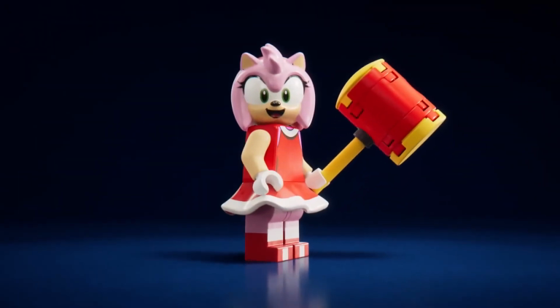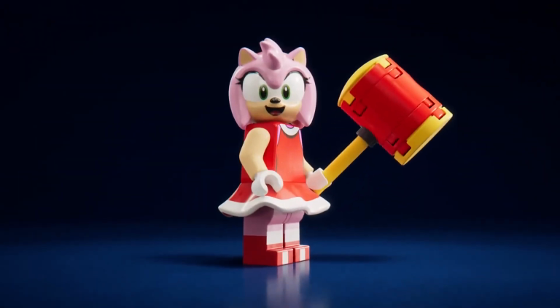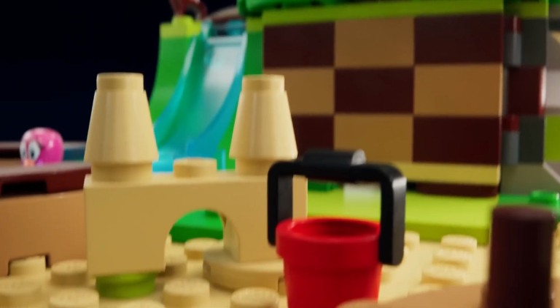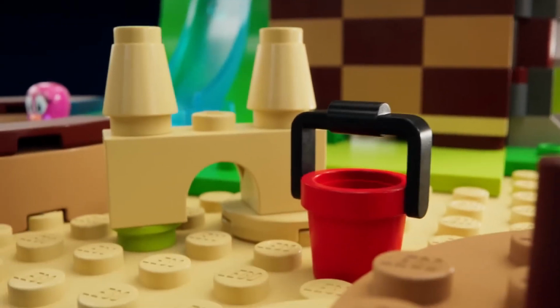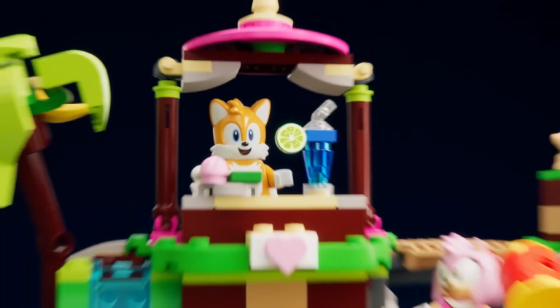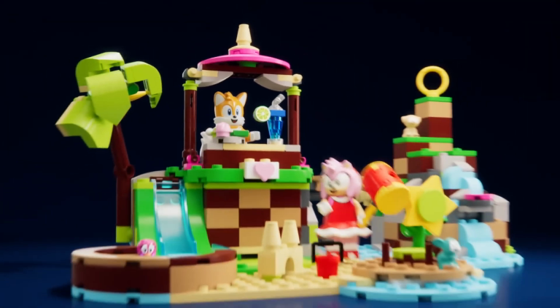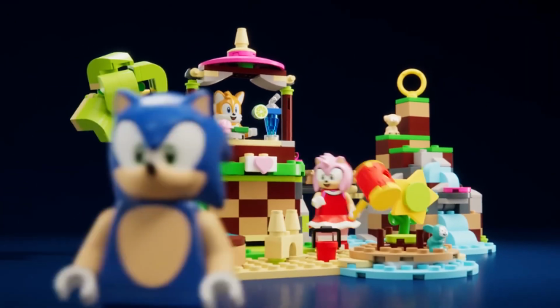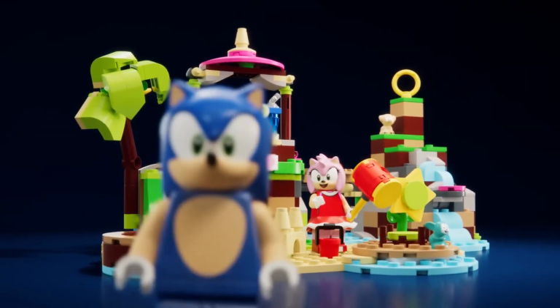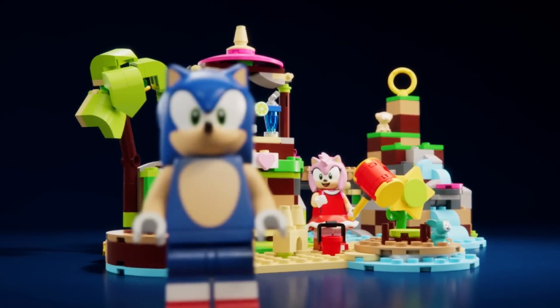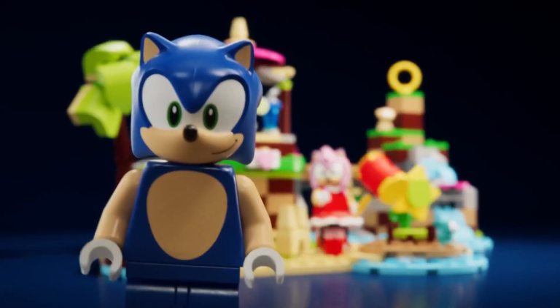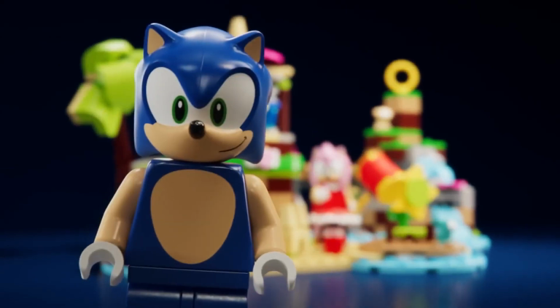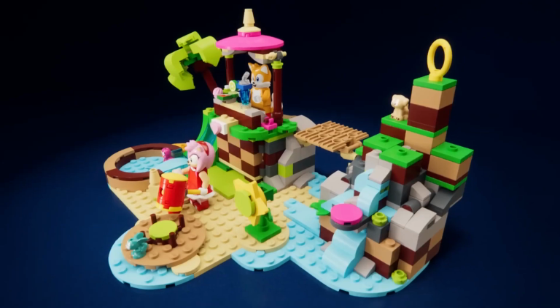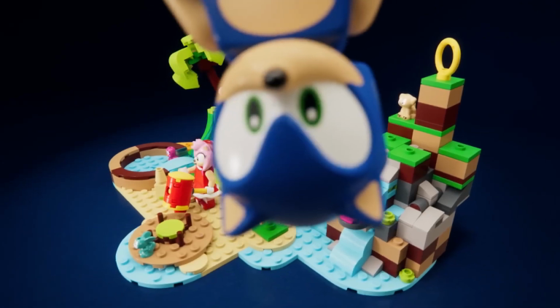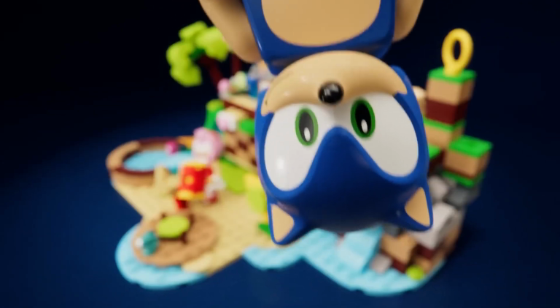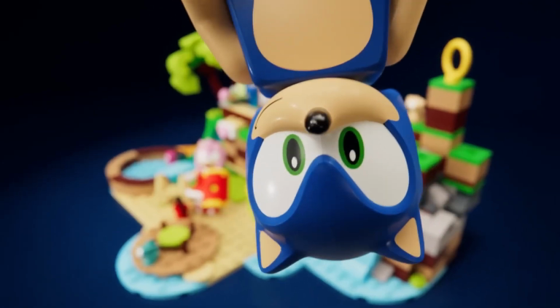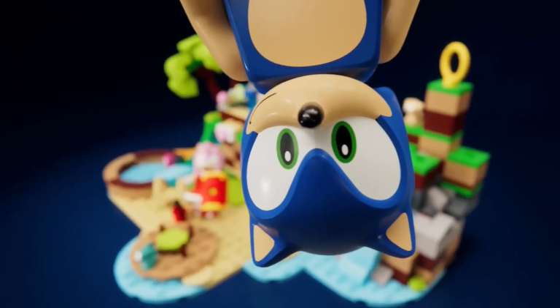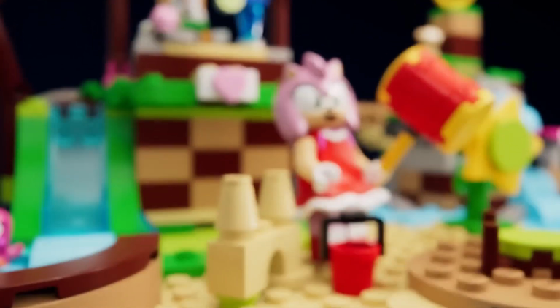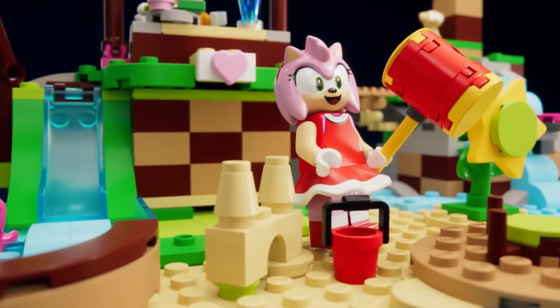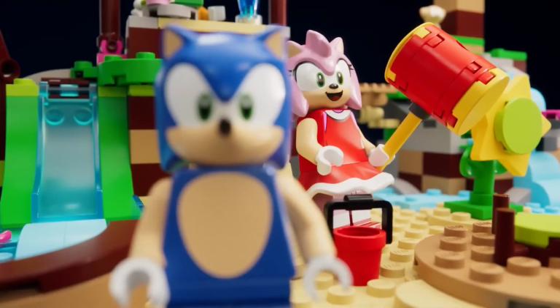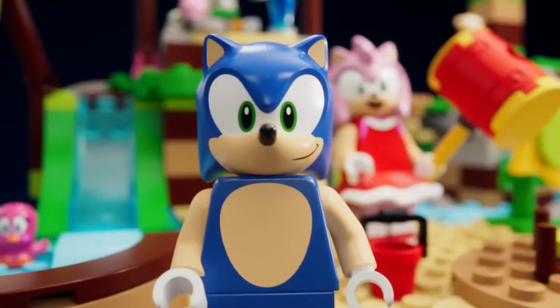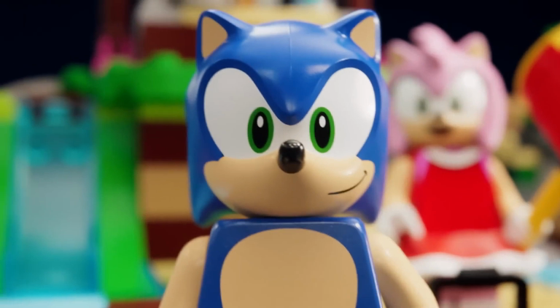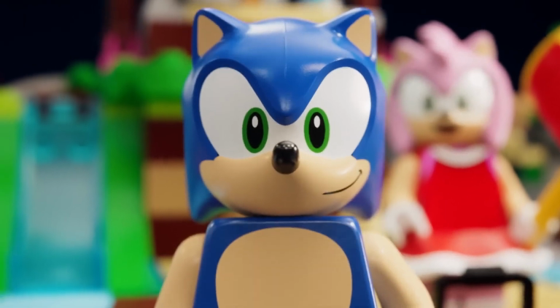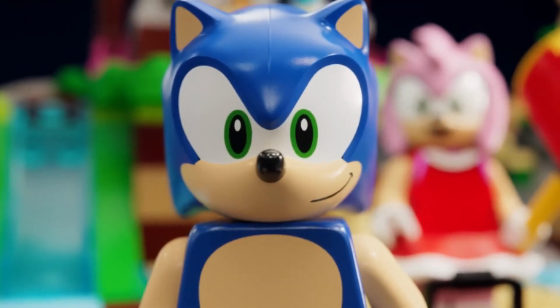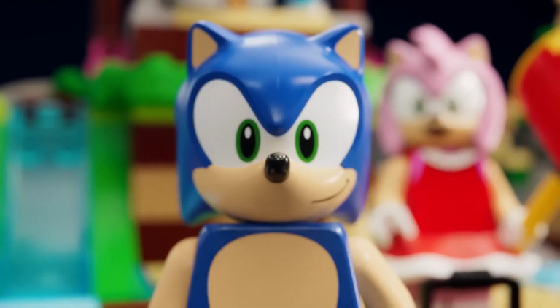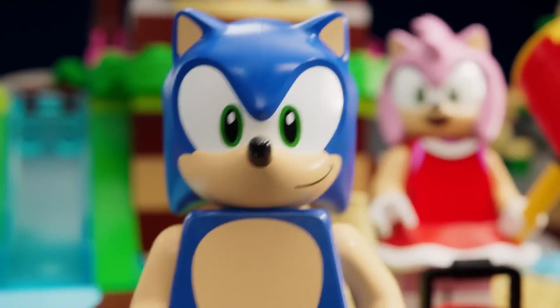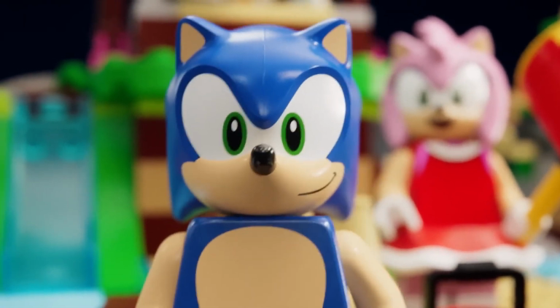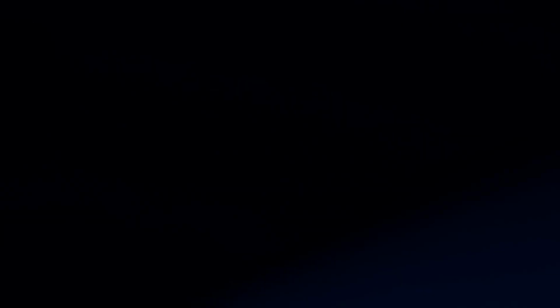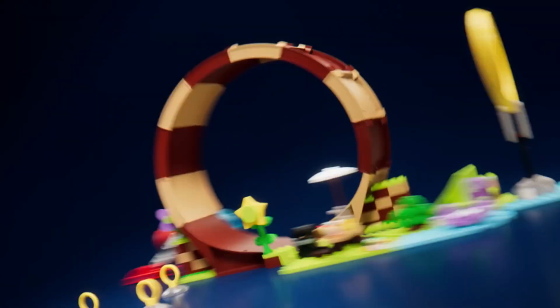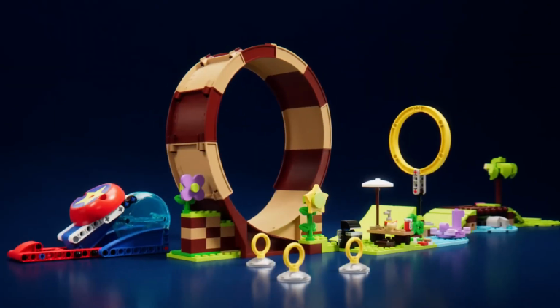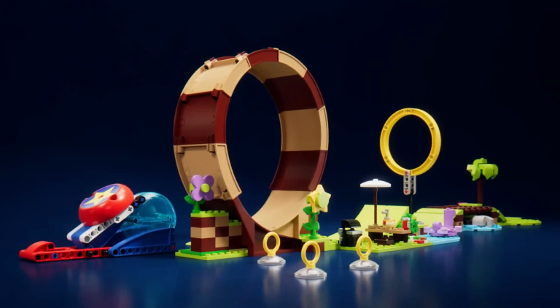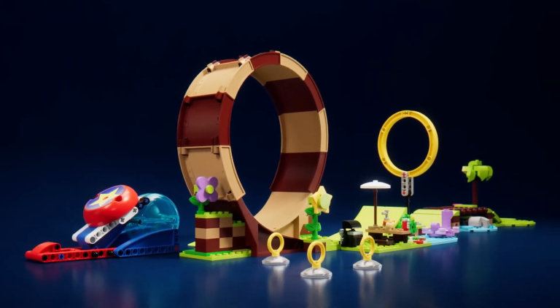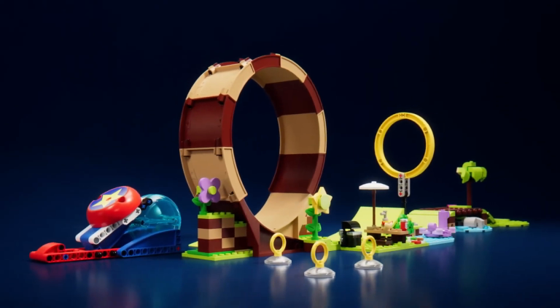Now let's head to Amy Rose's animal rescue island. Amy with her trusty hammer. Hey, Sonic. Yes, Mr. Sky Voice? If you're really so fast, try and beat me to the Green Hill Zone Loop Challenge. Yes! Gotcha, Sonic!